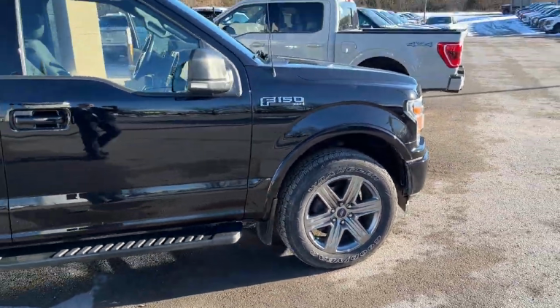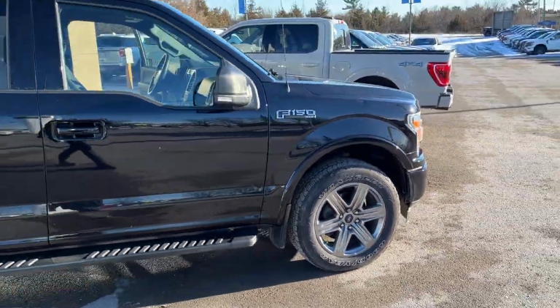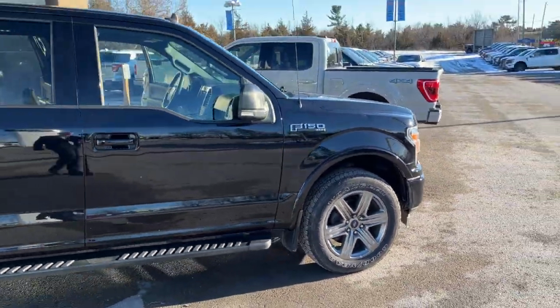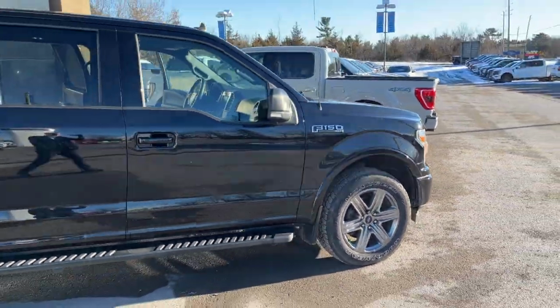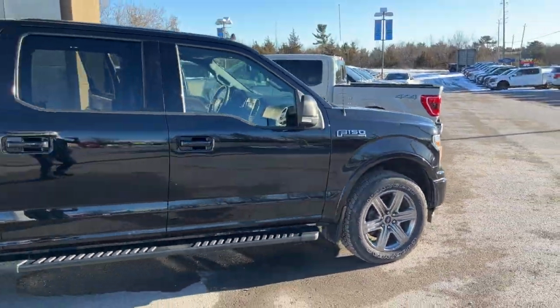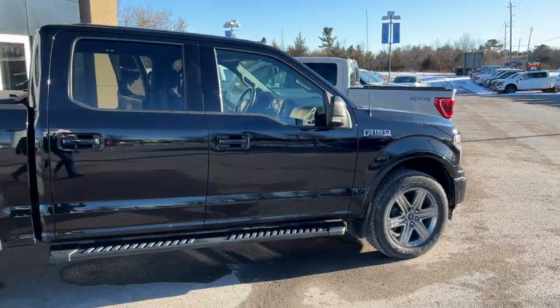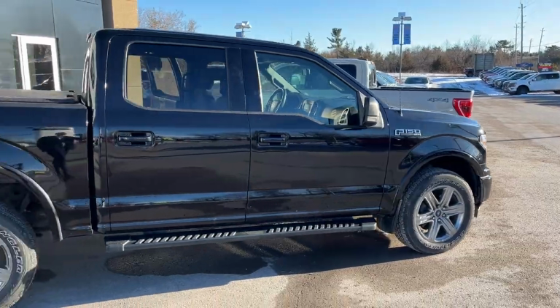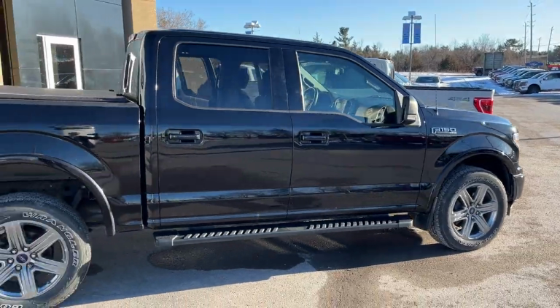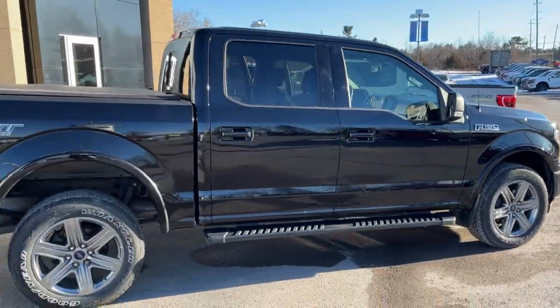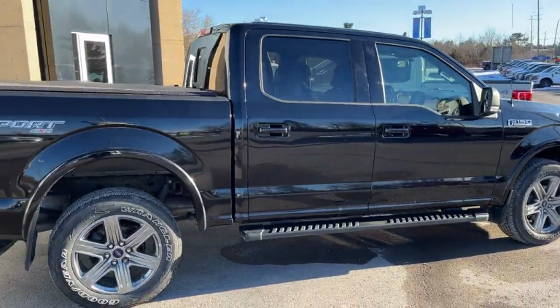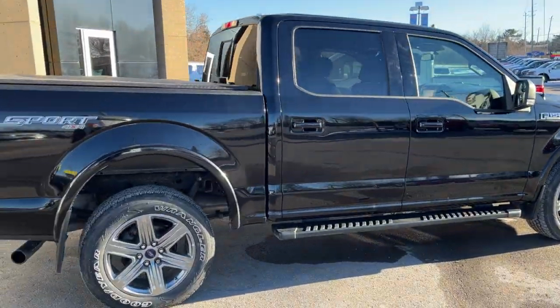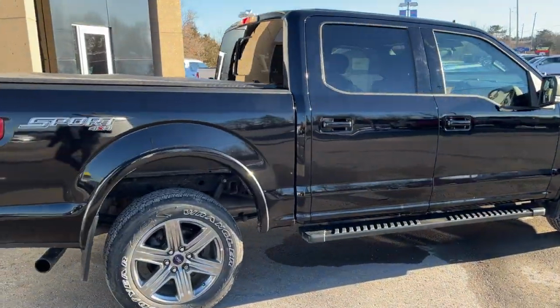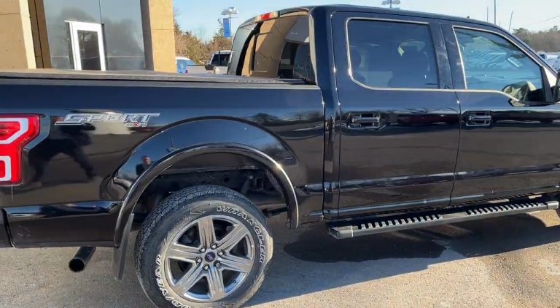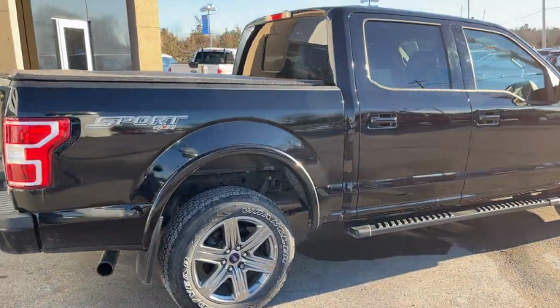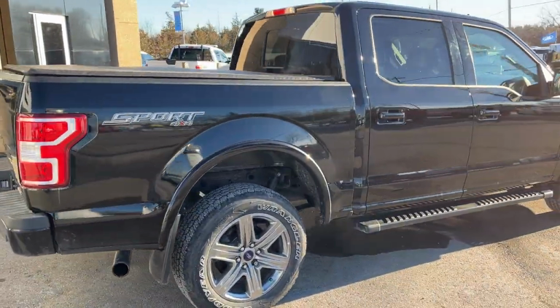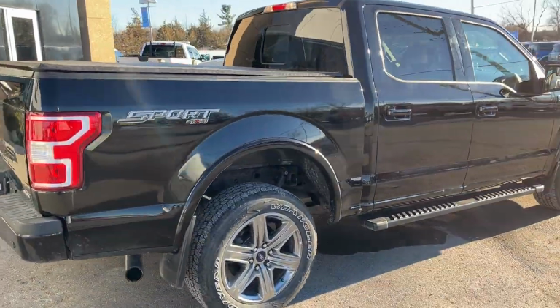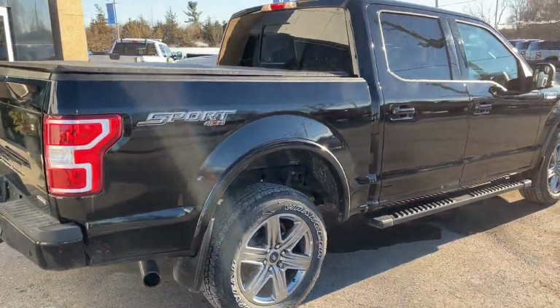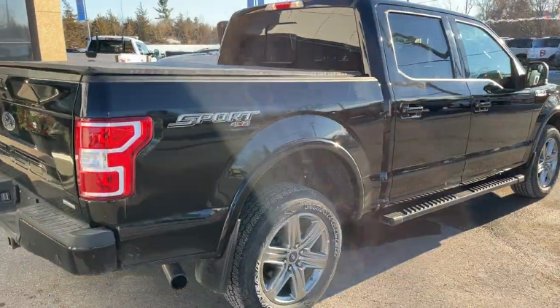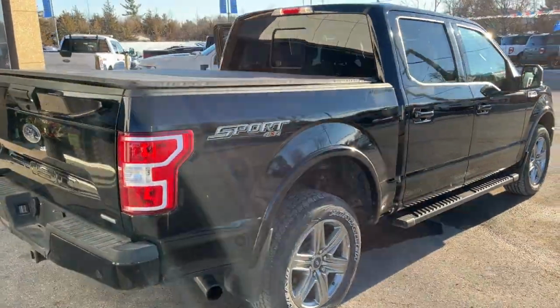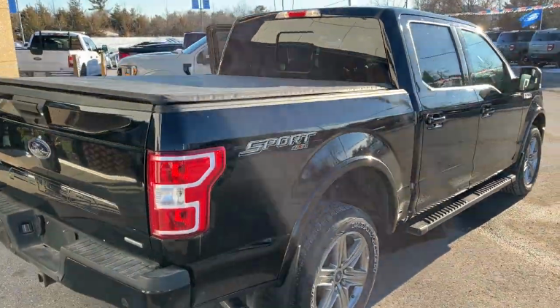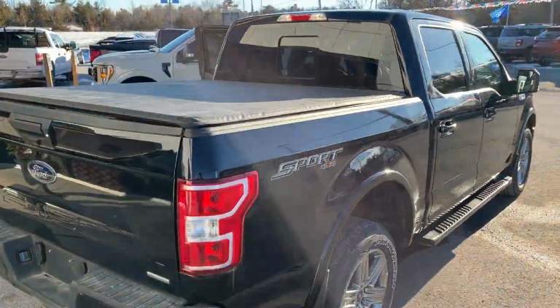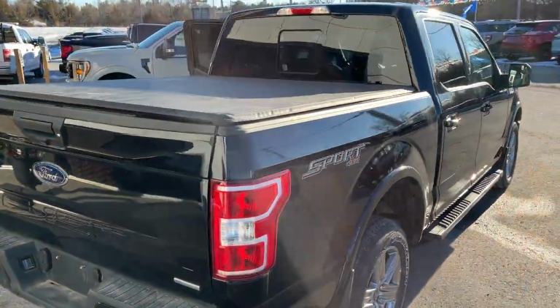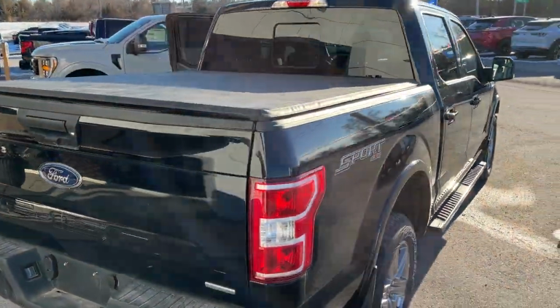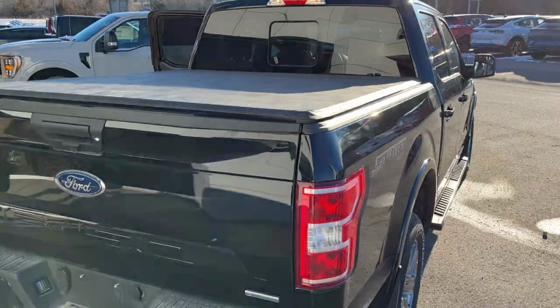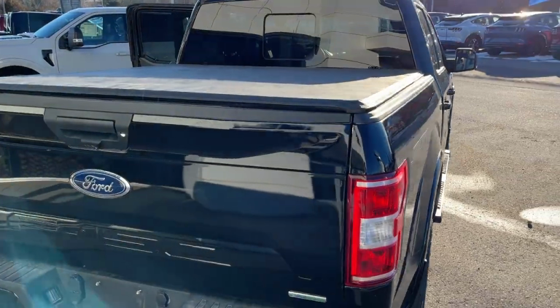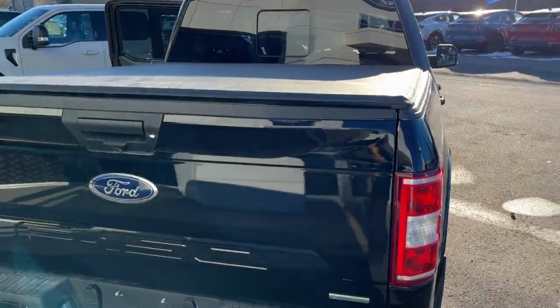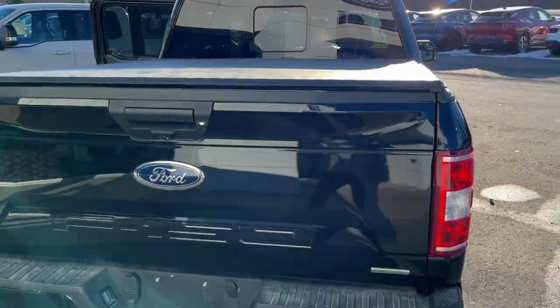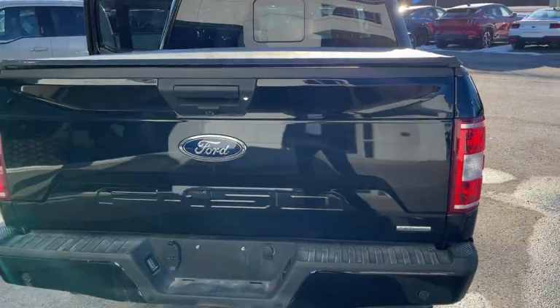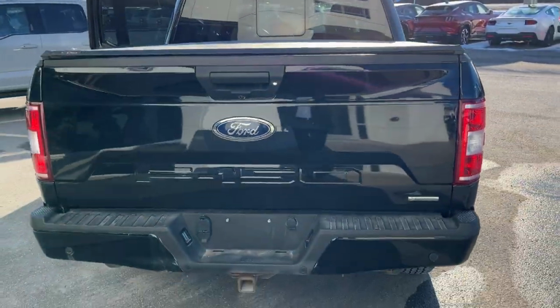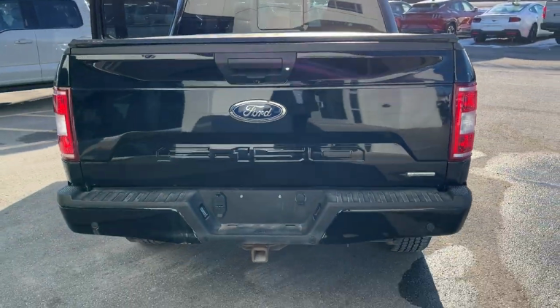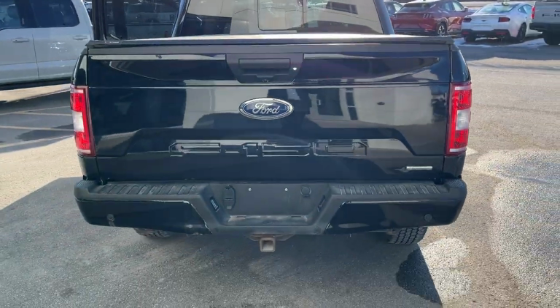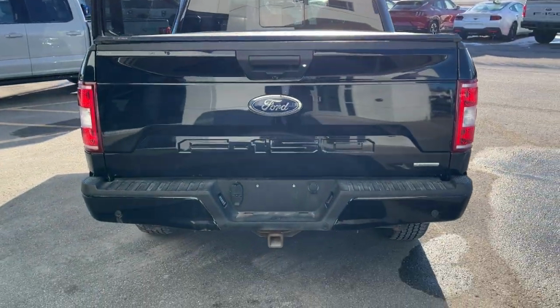This vehicle is powered by the 3.5-liter EcoBoost engine and it does have the five and a half foot bed. You do have a nice soft tonneau cover with it as well.